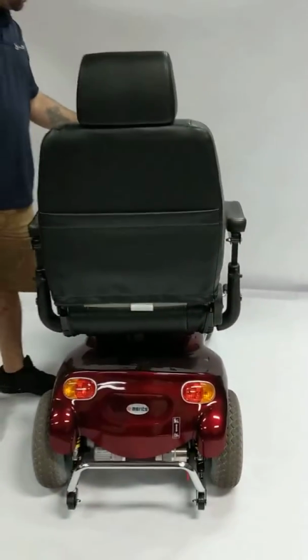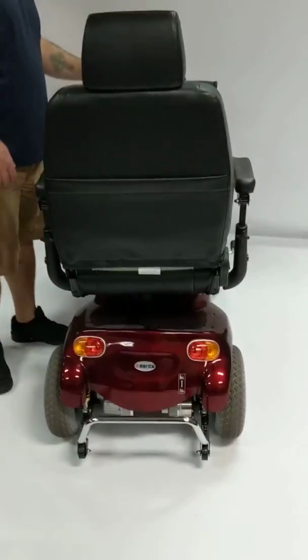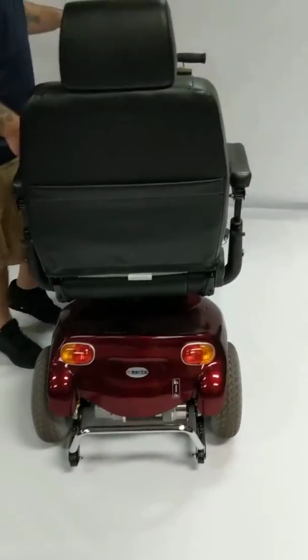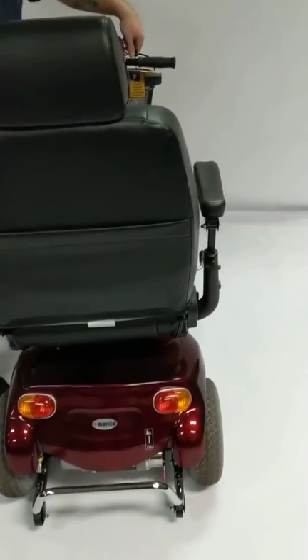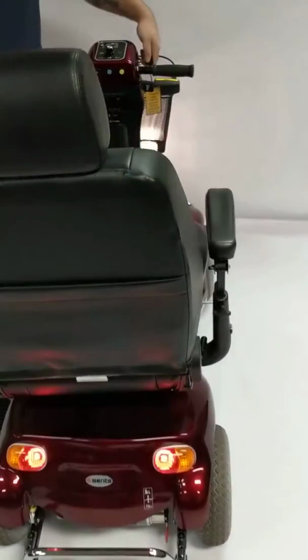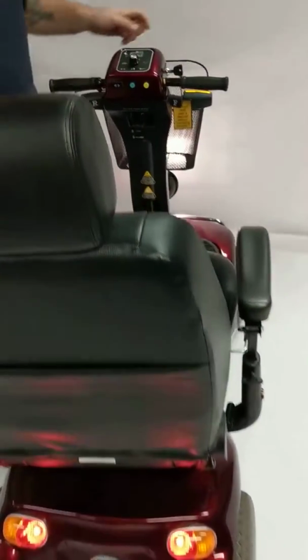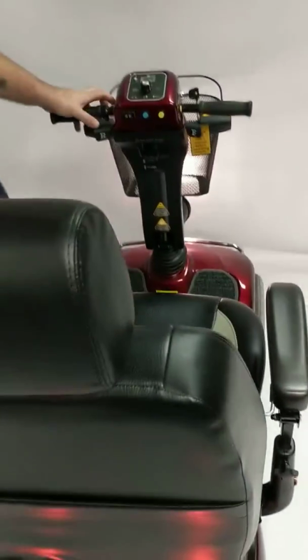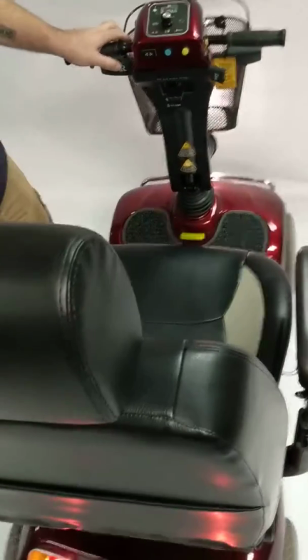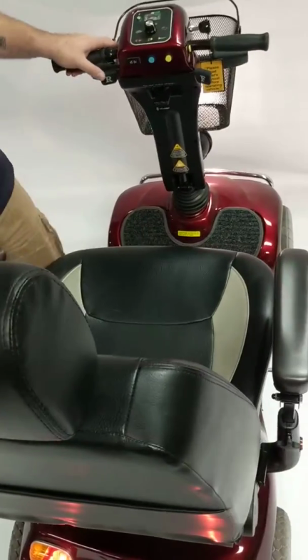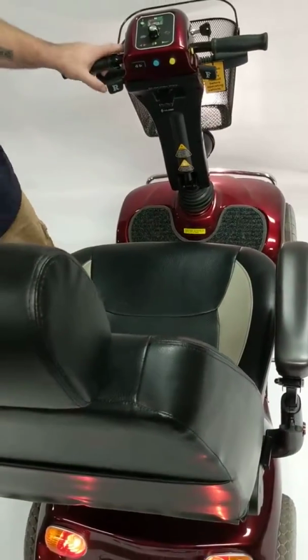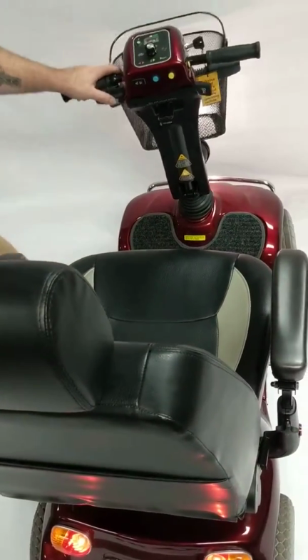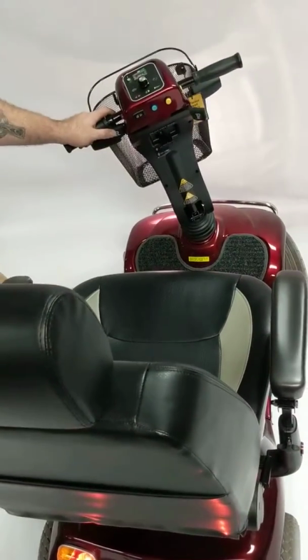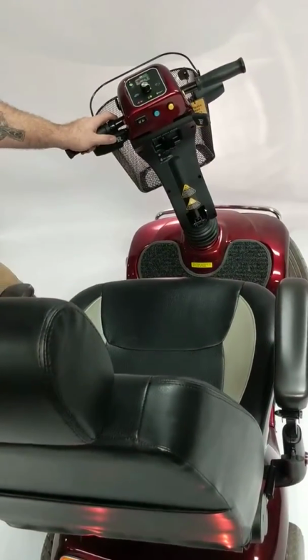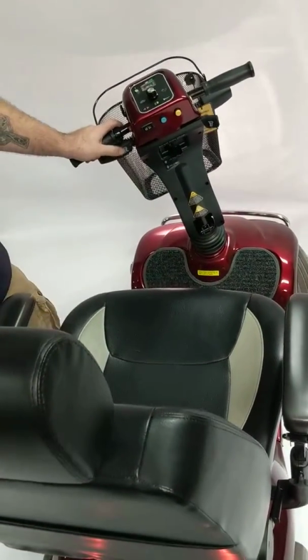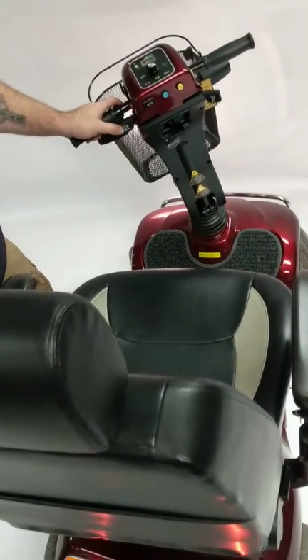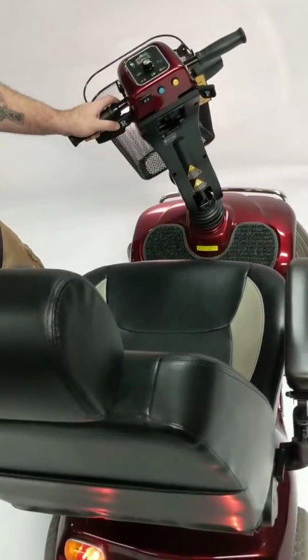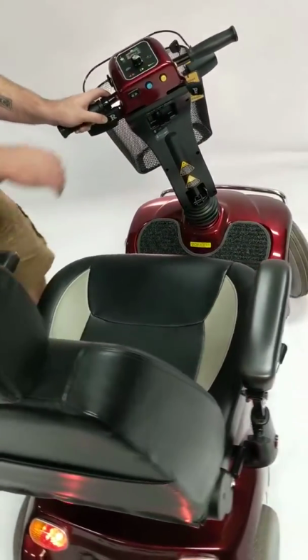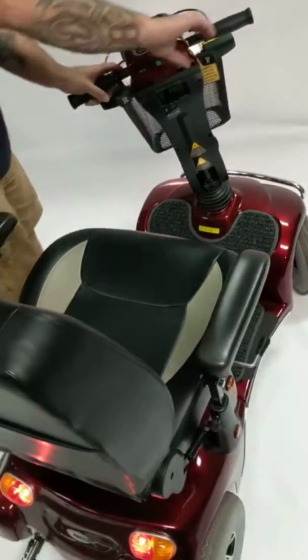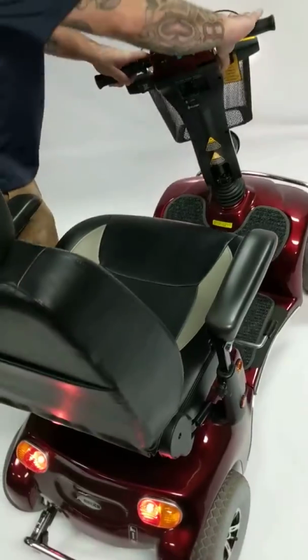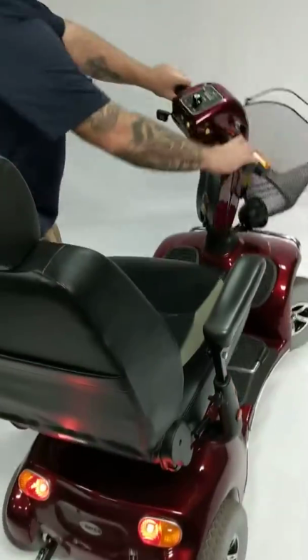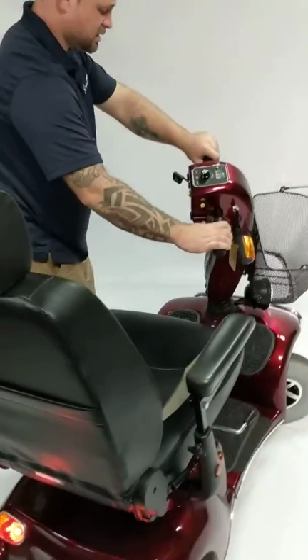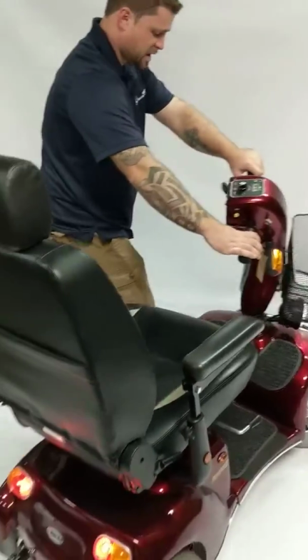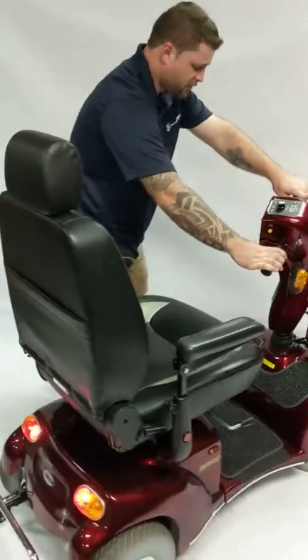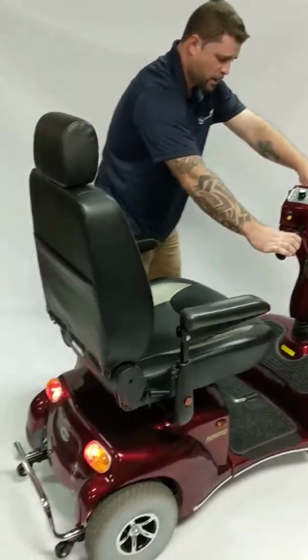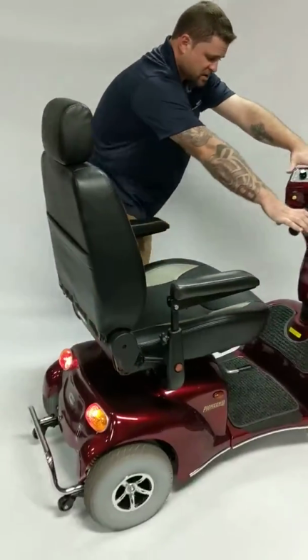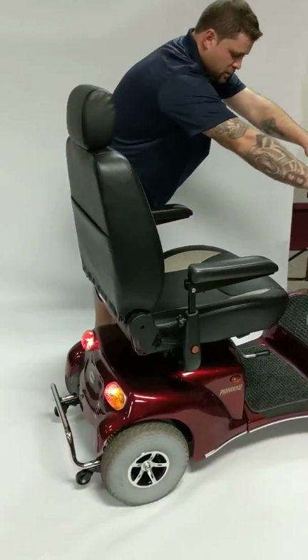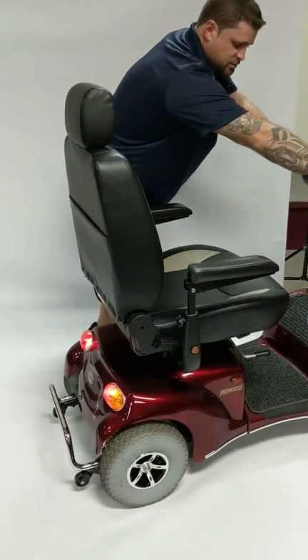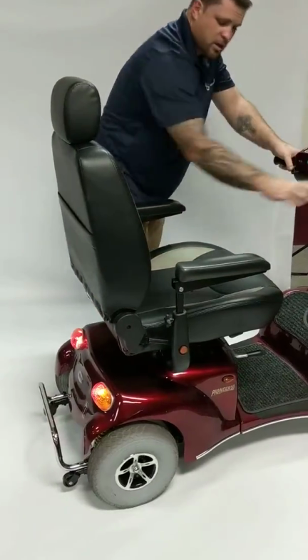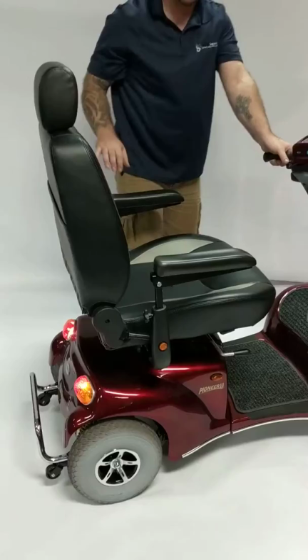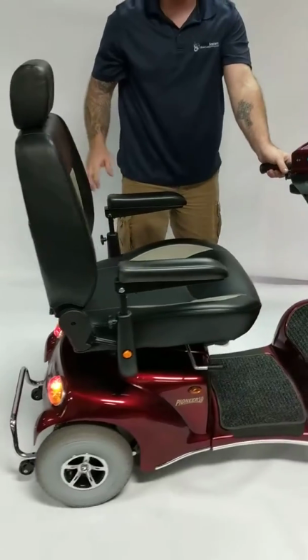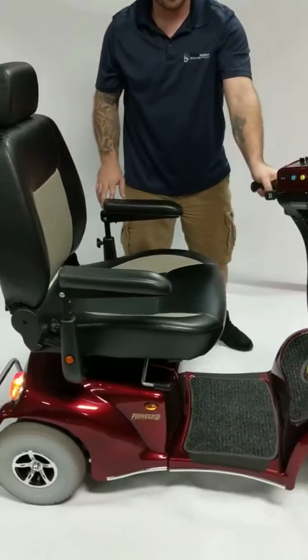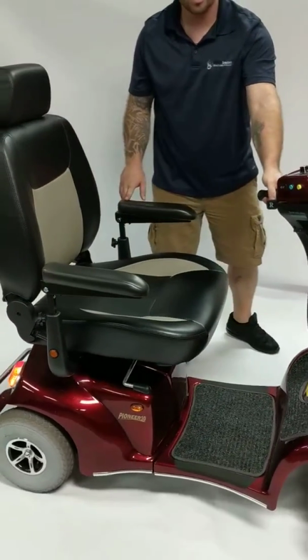Overall, this is a great heavy-duty scooter. It can be used by almost anybody of any size. Like I said, it has a 500-pound weight capacity, six miles per hour, 32 miles per charge.